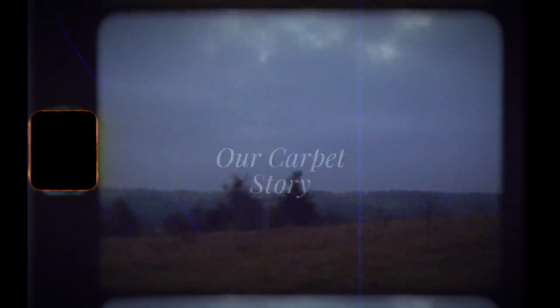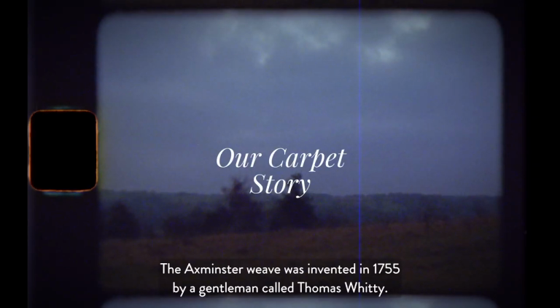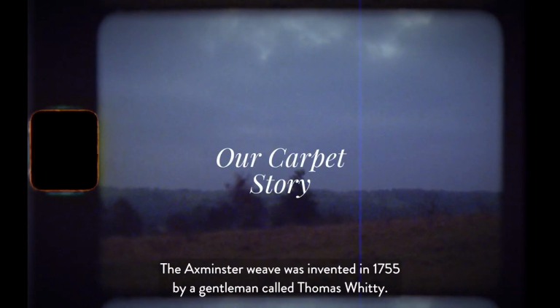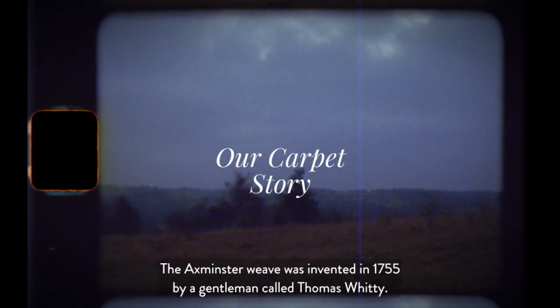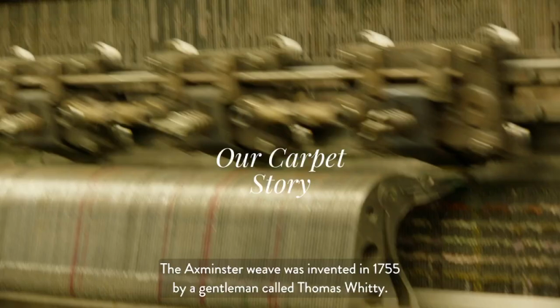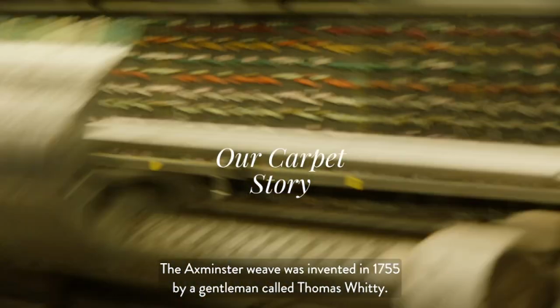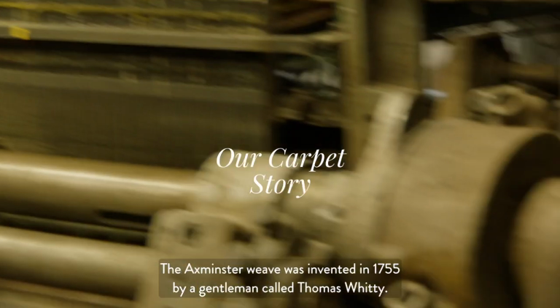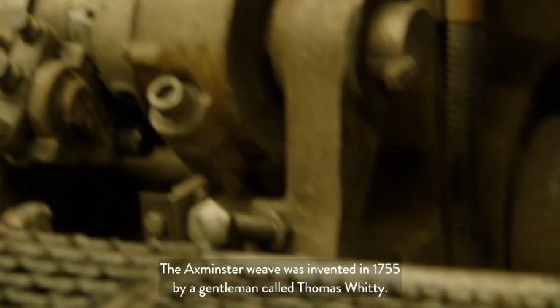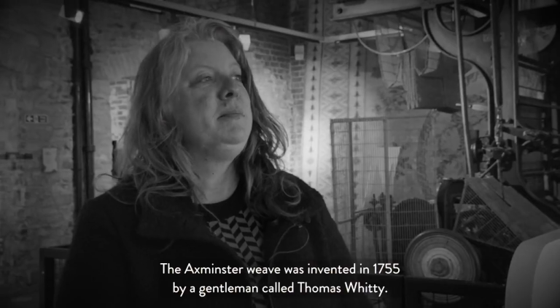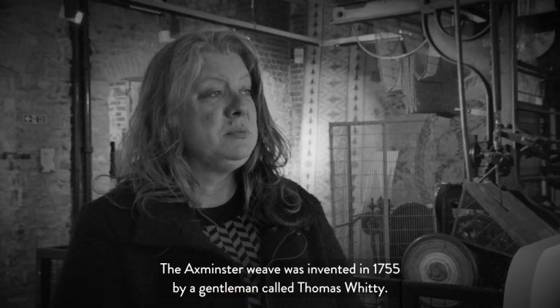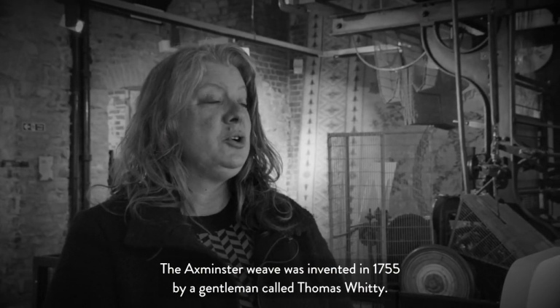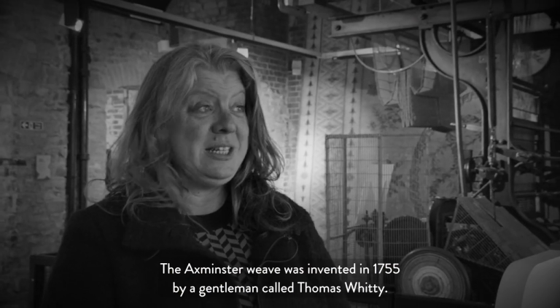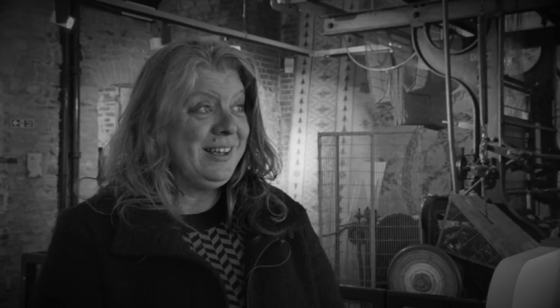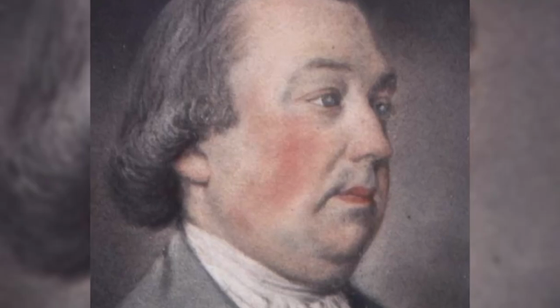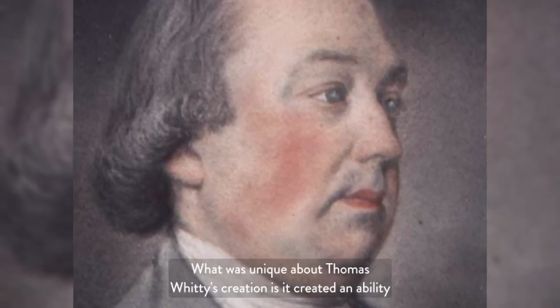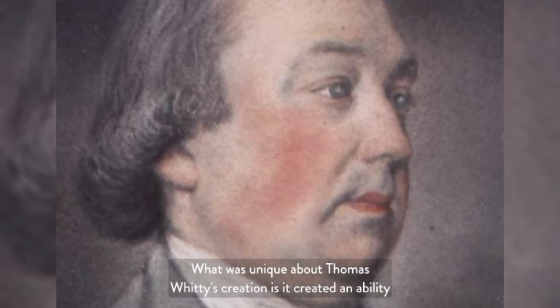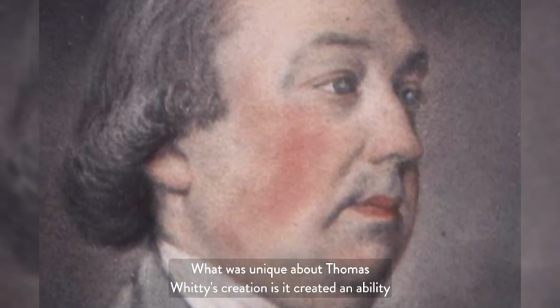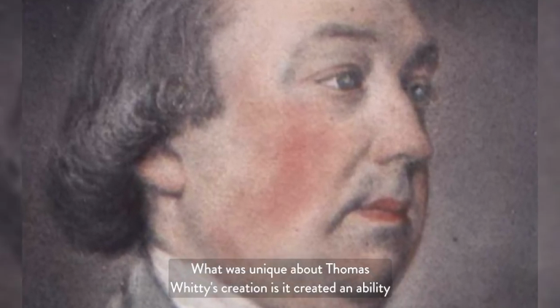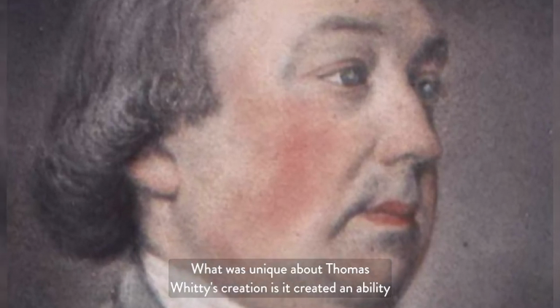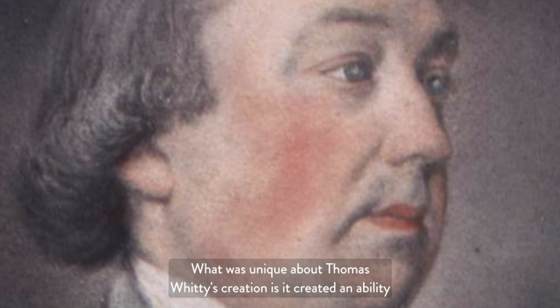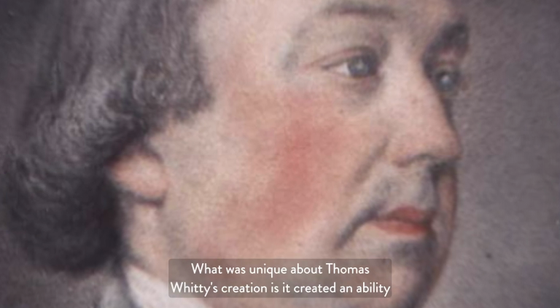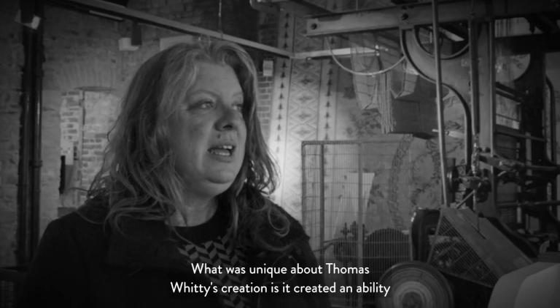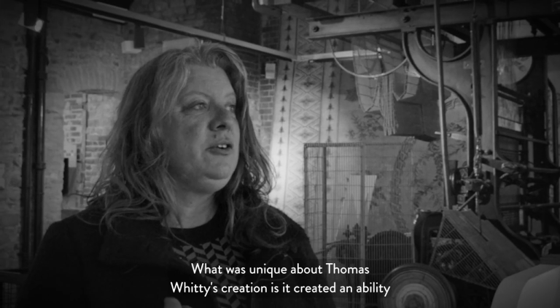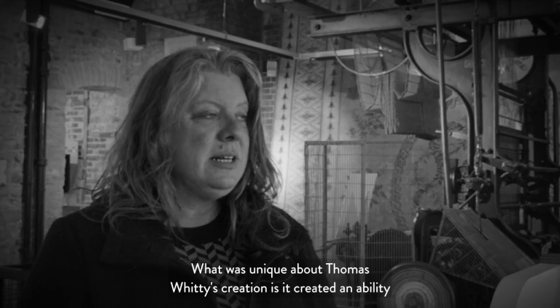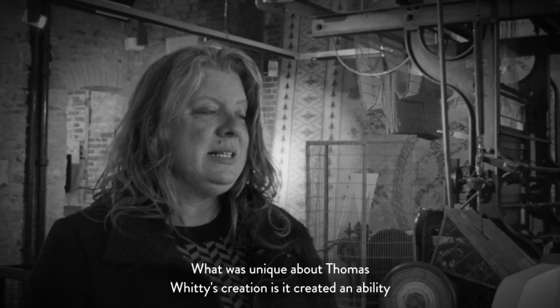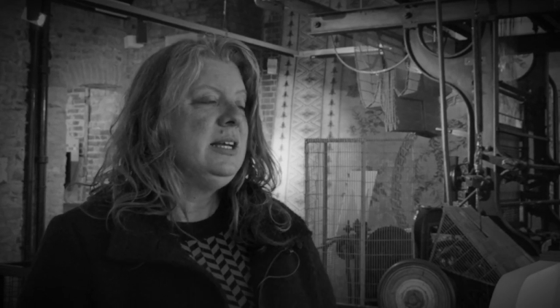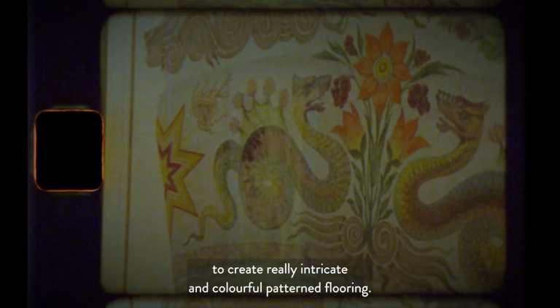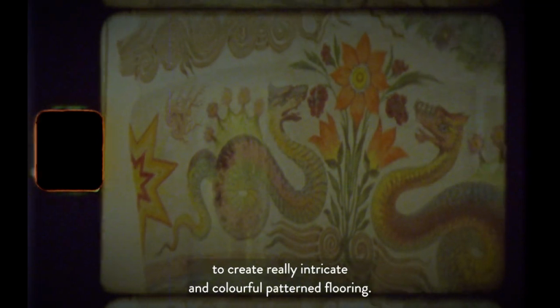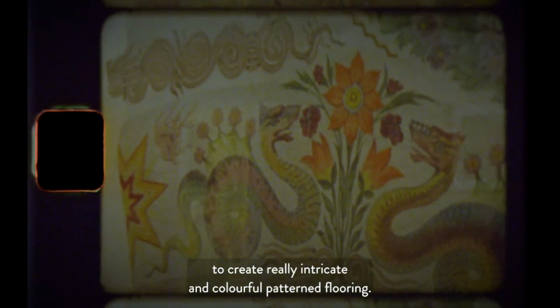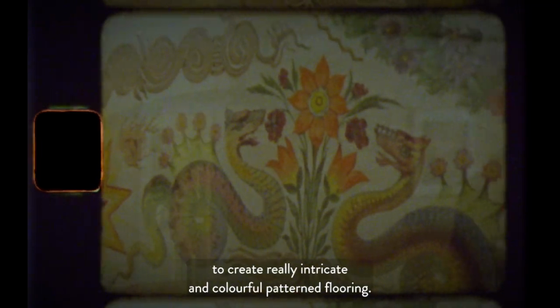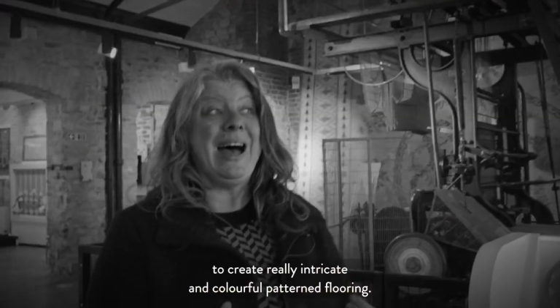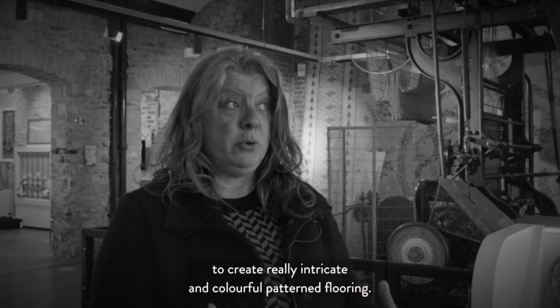The Axminster Weave was invented in 1755 by a gentleman called Thomas Whitty. What was unique about Thomas Whitty's creation is it created an ability to produce really intricate and colourful pattern flooring.